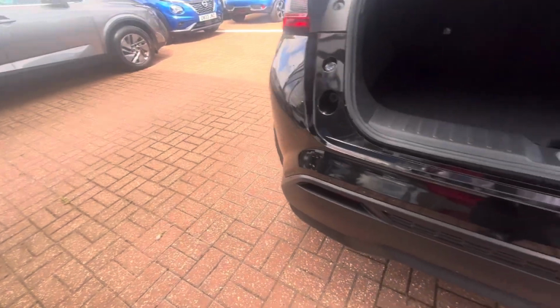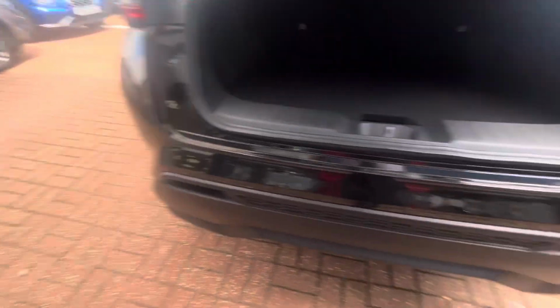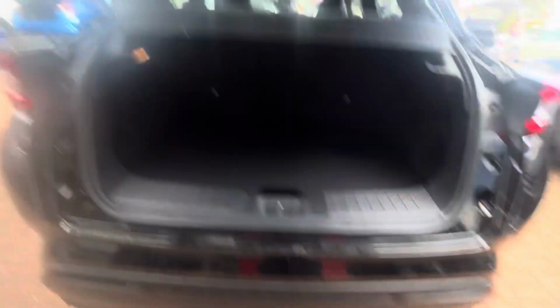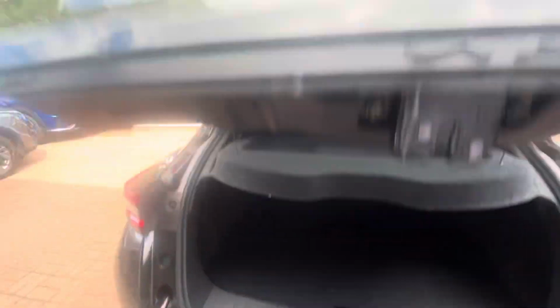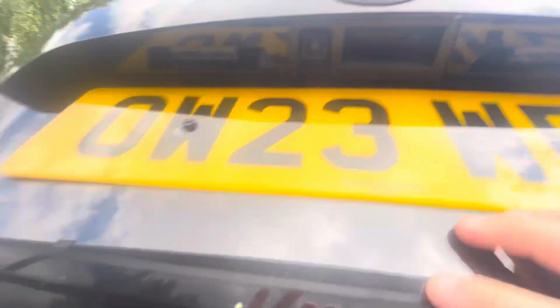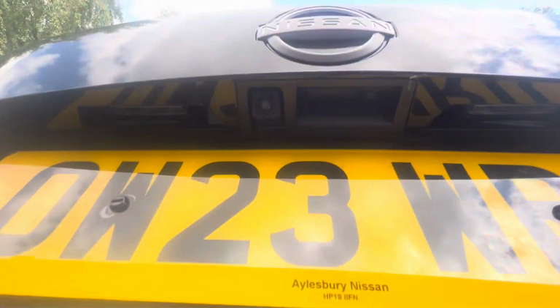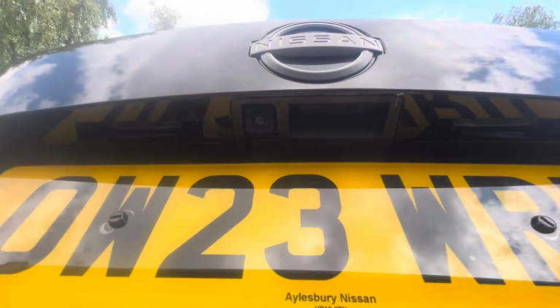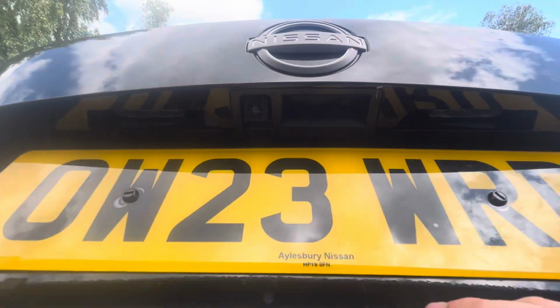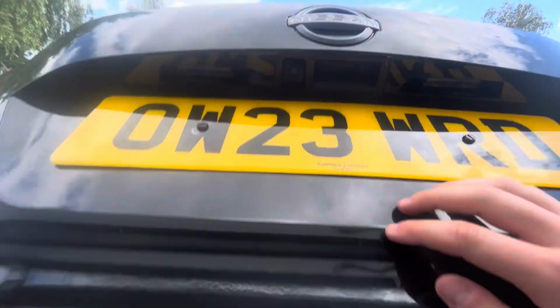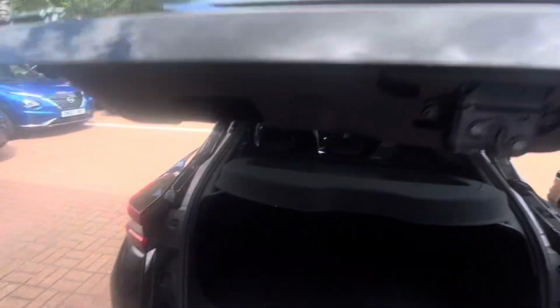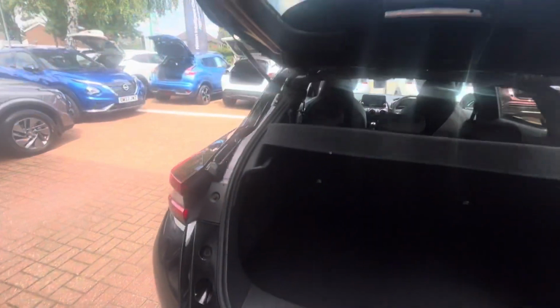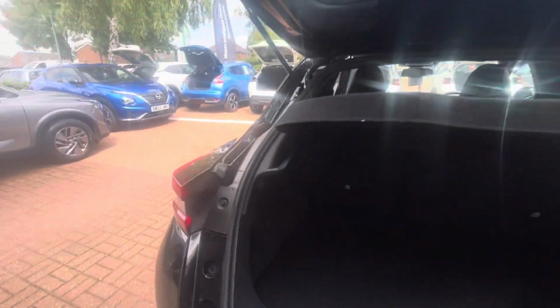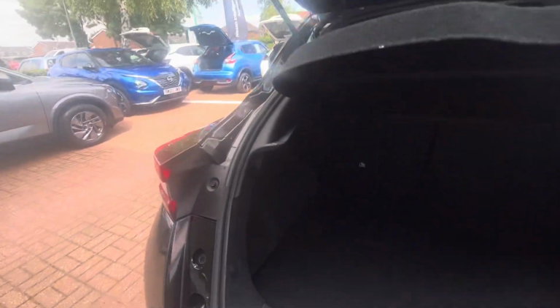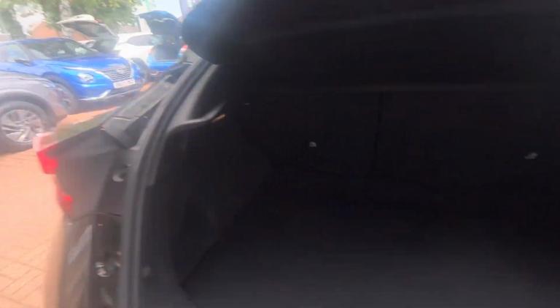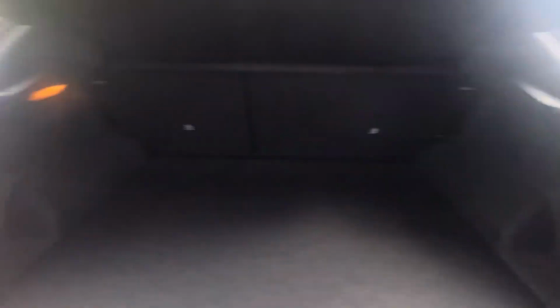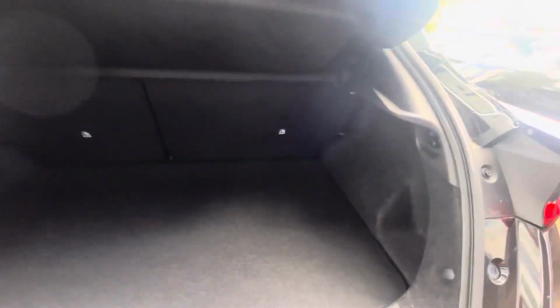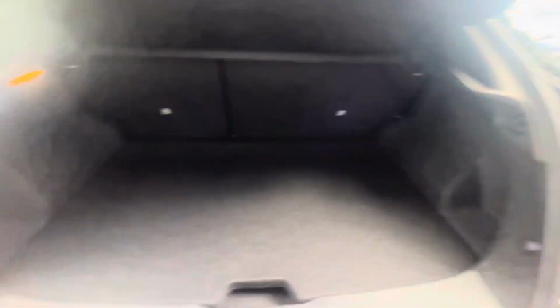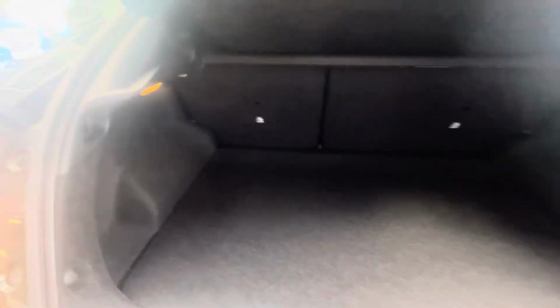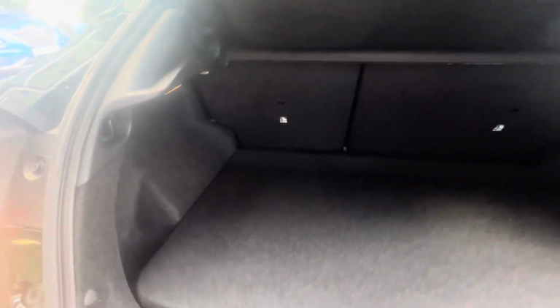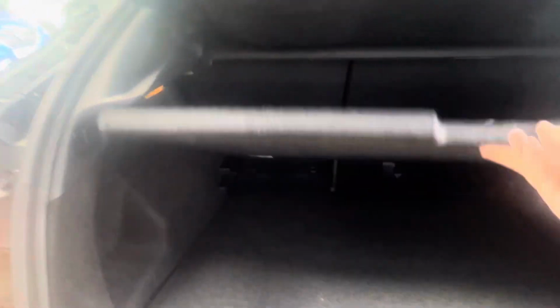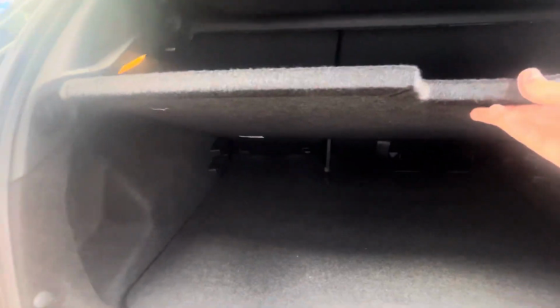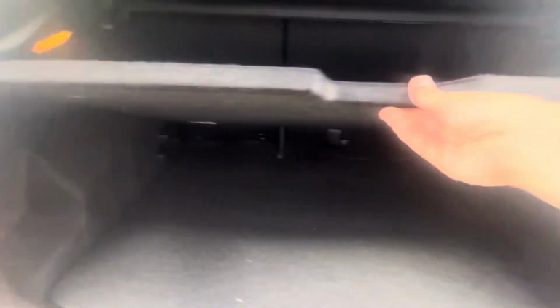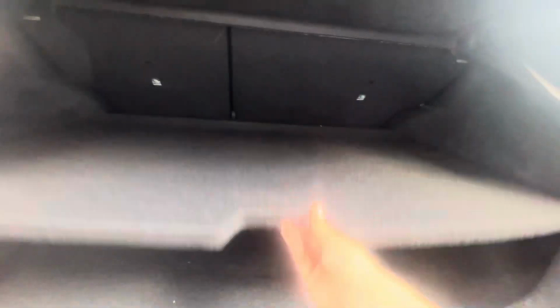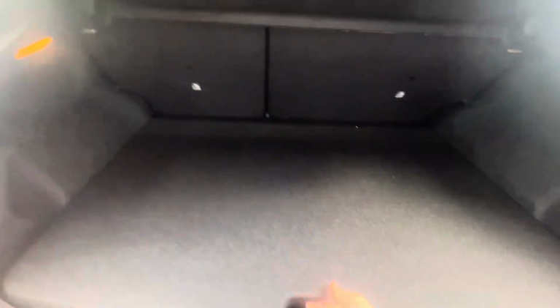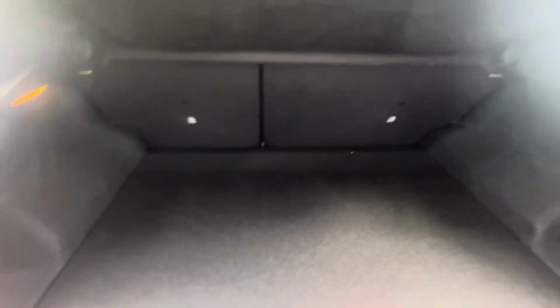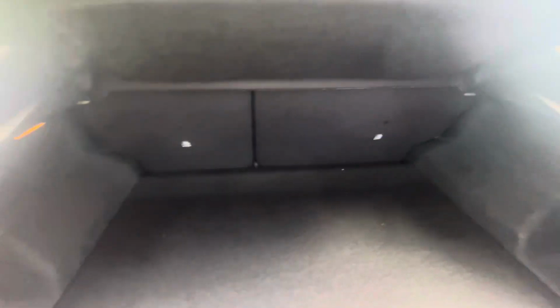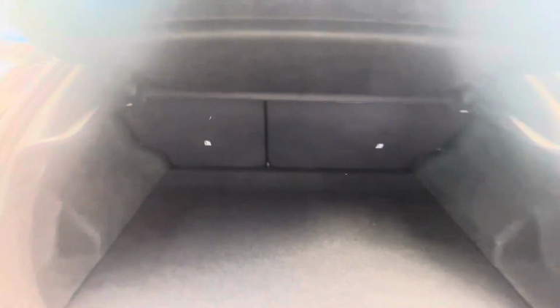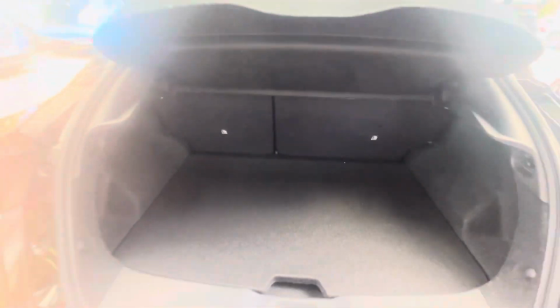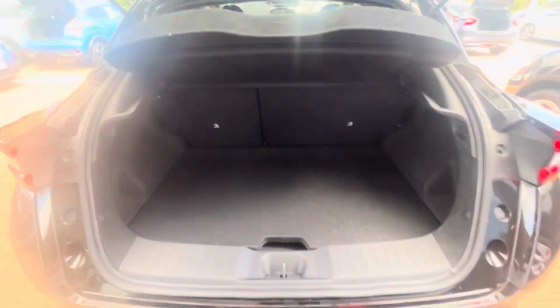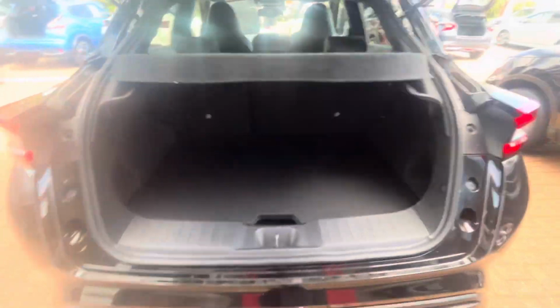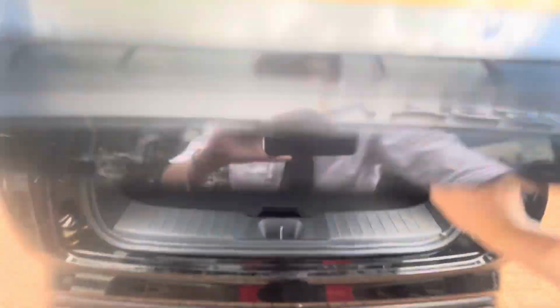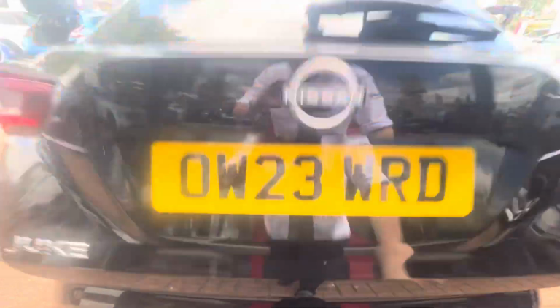At the back you also have rear parking sensors and a rear parking camera on the N-Connecta spec as well. You have a 60/40 rear seat split, and you have a false floor that you can raise to make the boot a bit bigger if you need to.